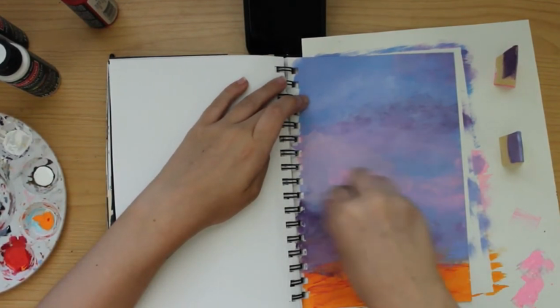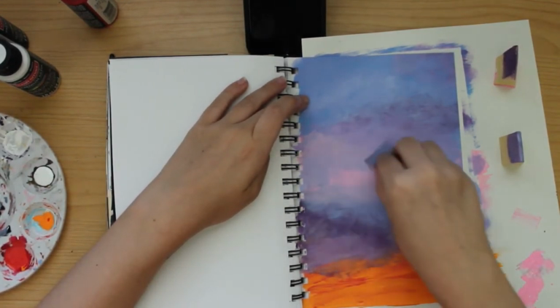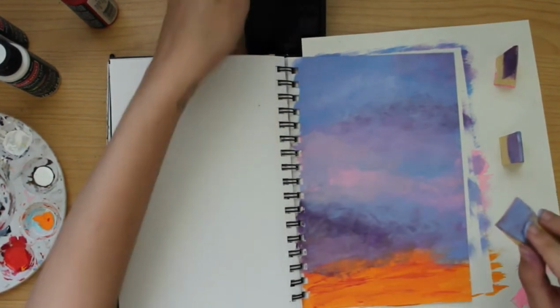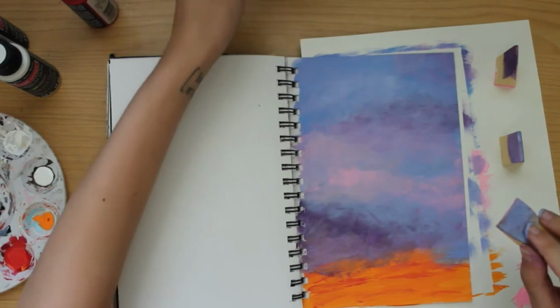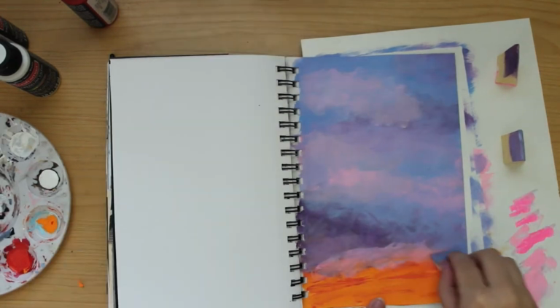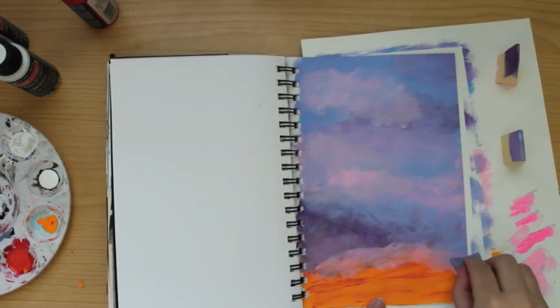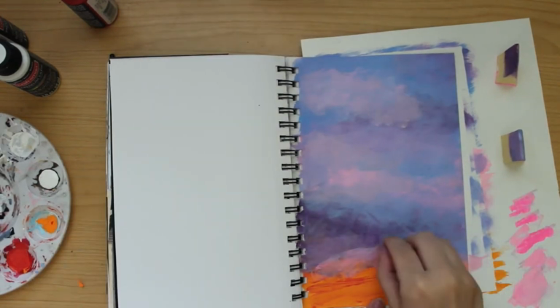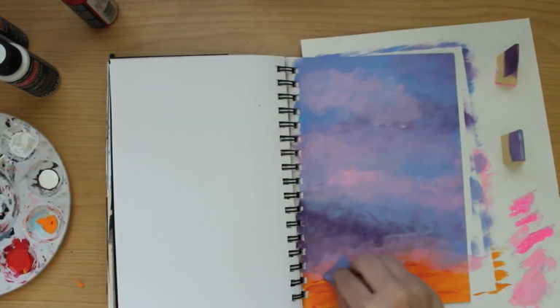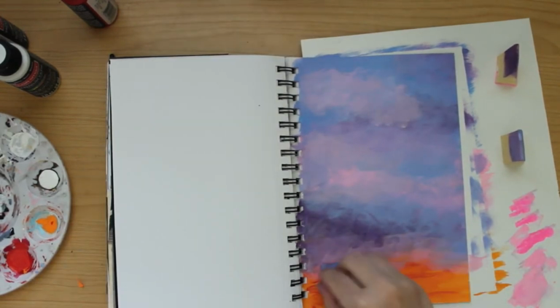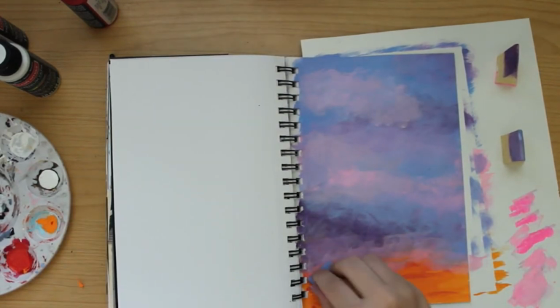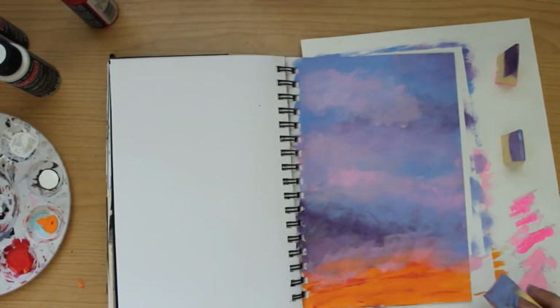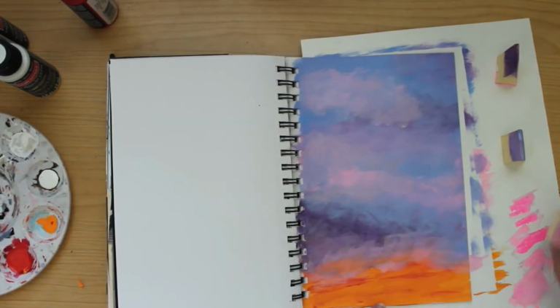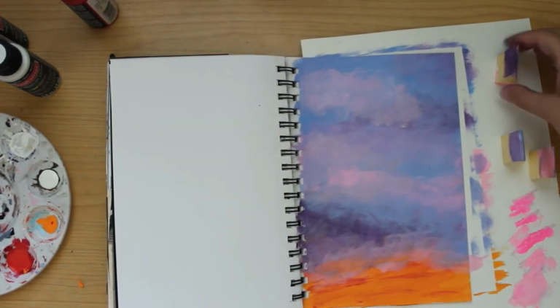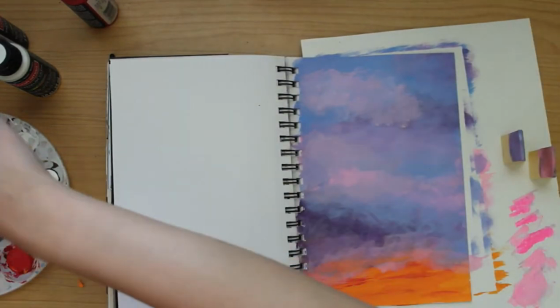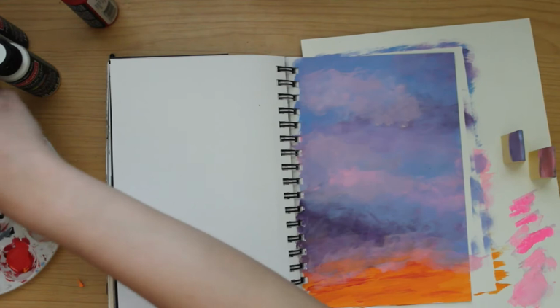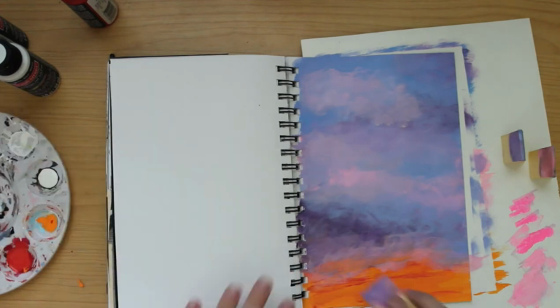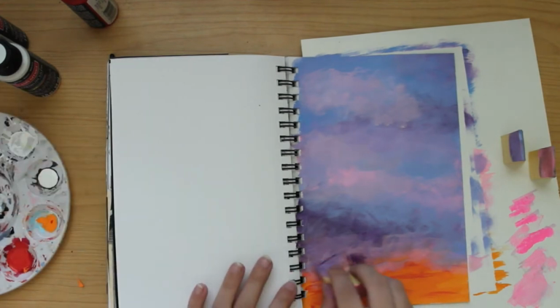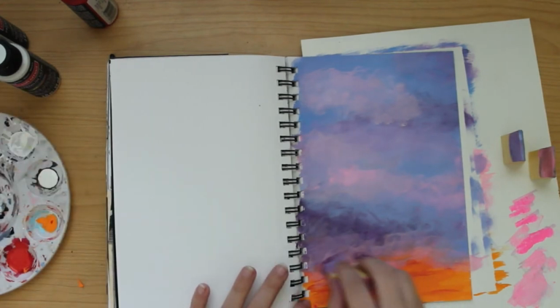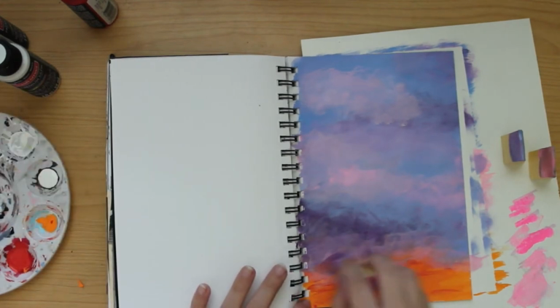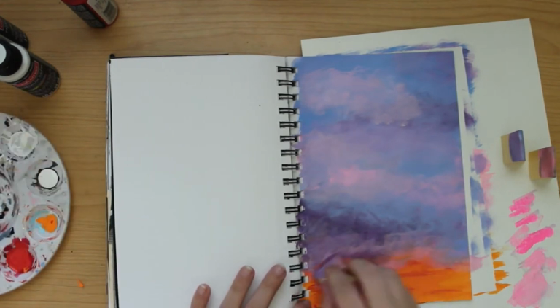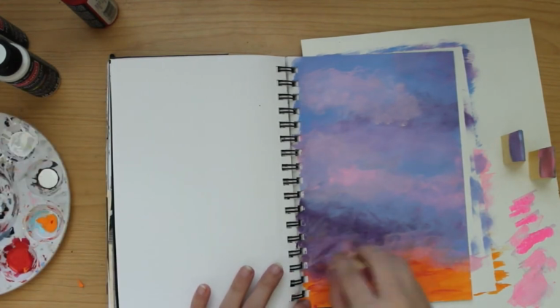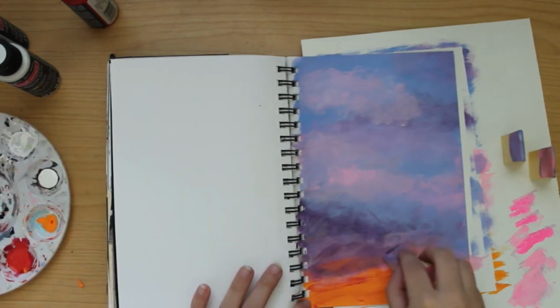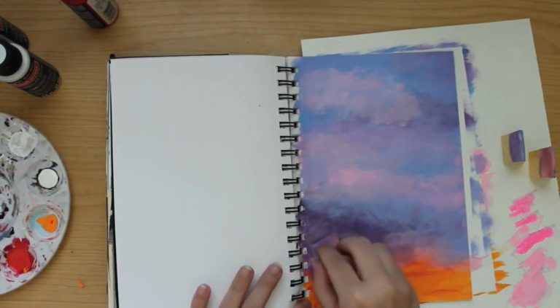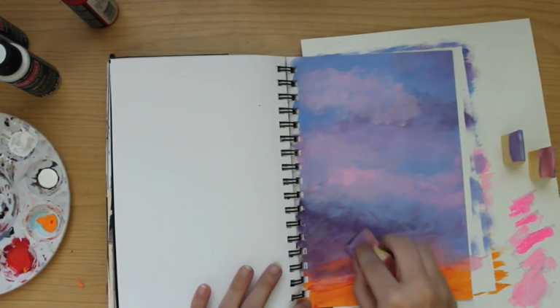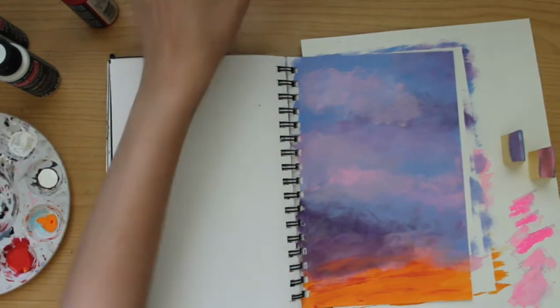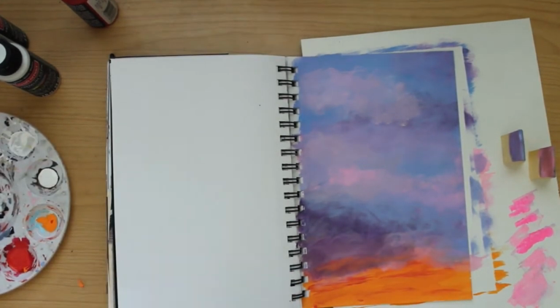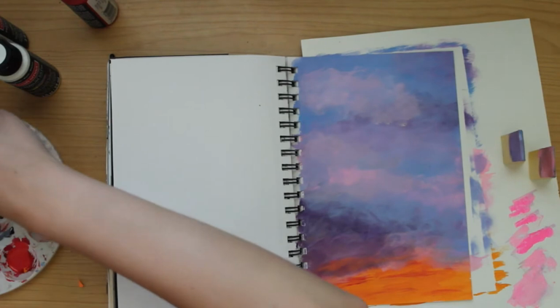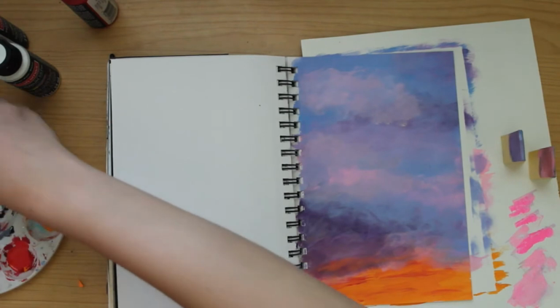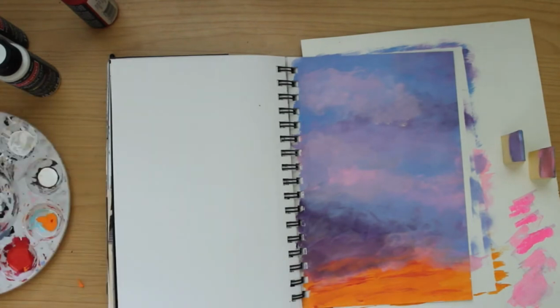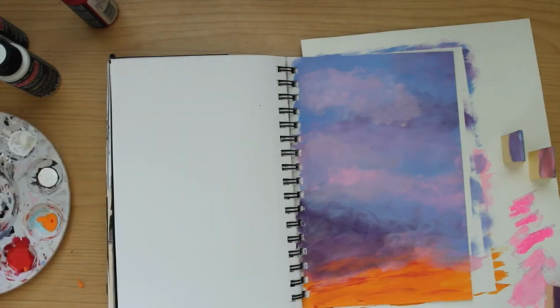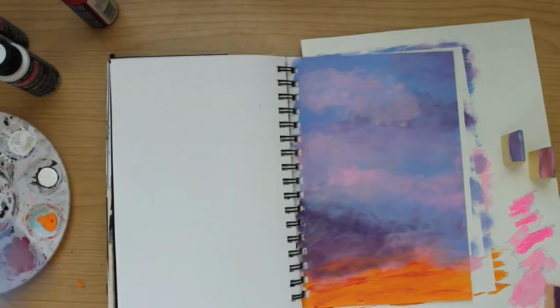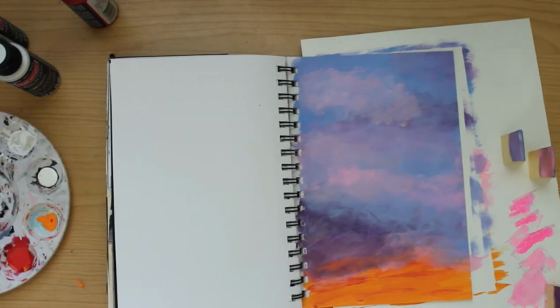This is one of those things where you lay down your initial paint — like that orange section, for example — and you just trust the process. Eventually it will all come together somehow. That's what I'm telling myself as I do these.